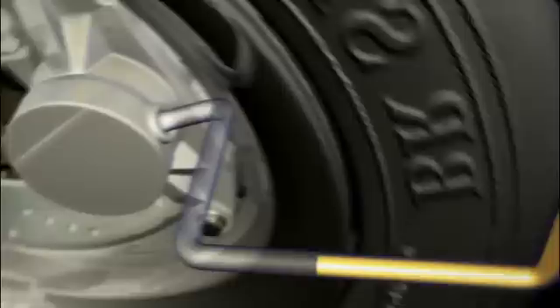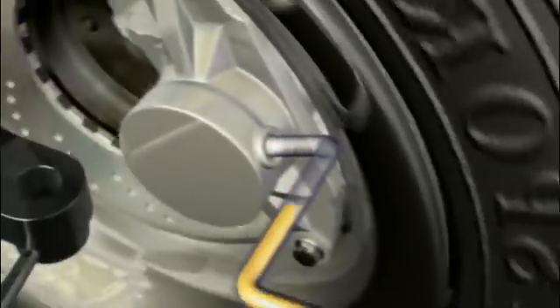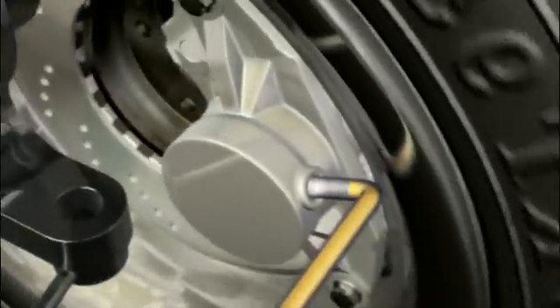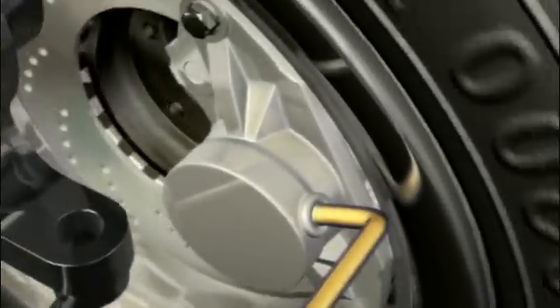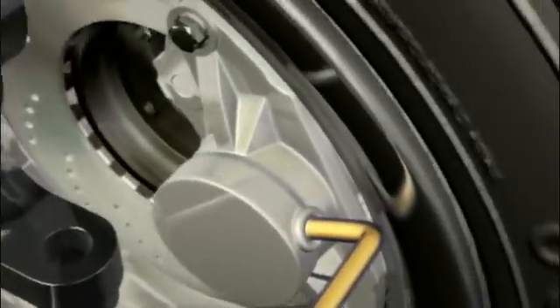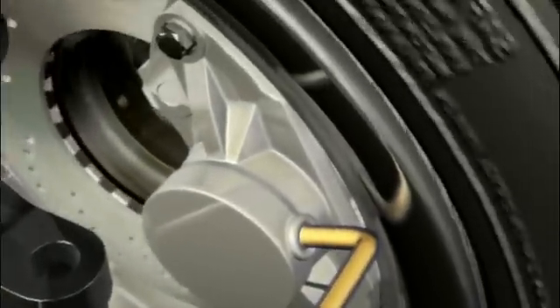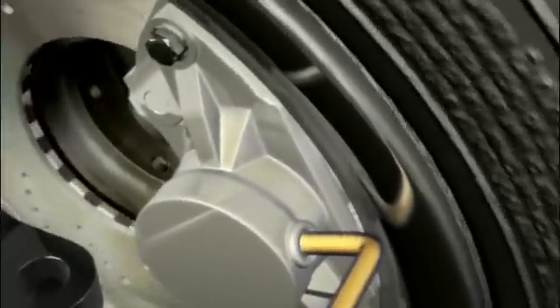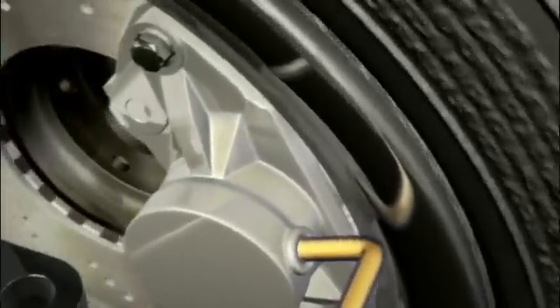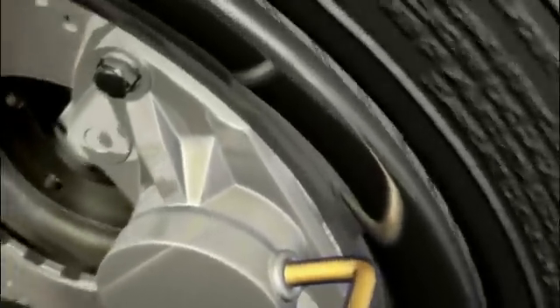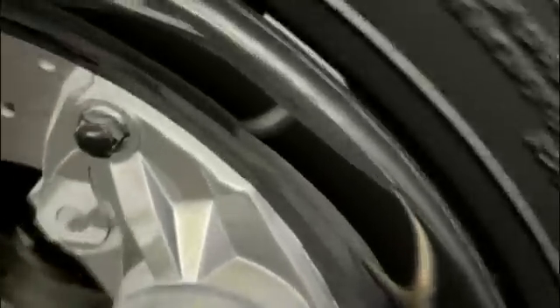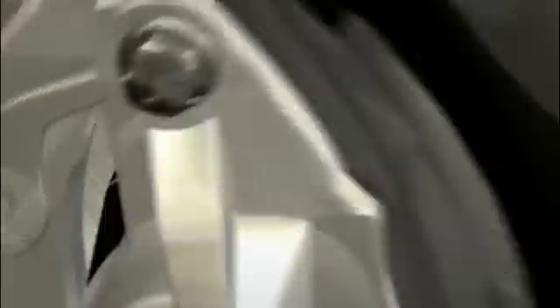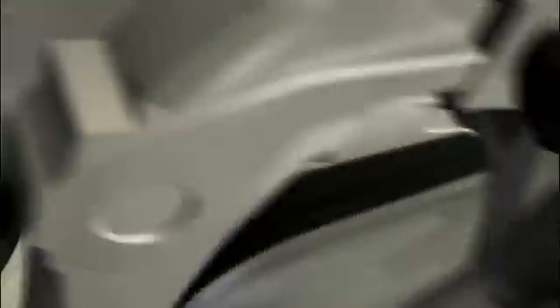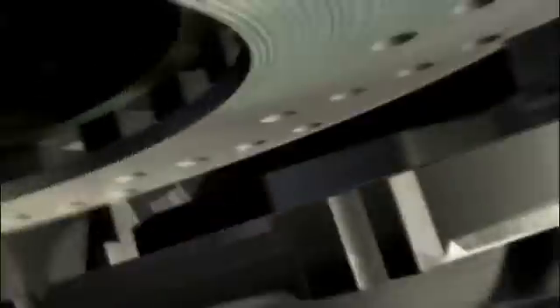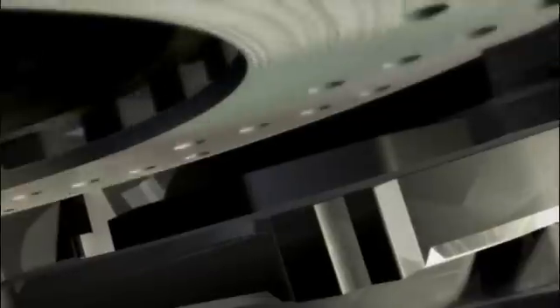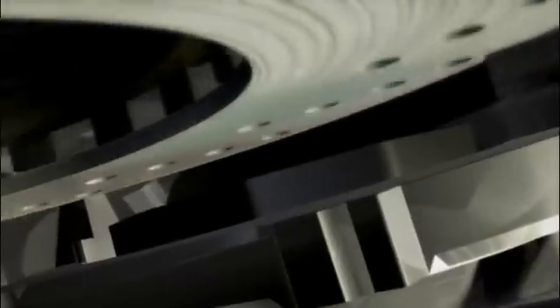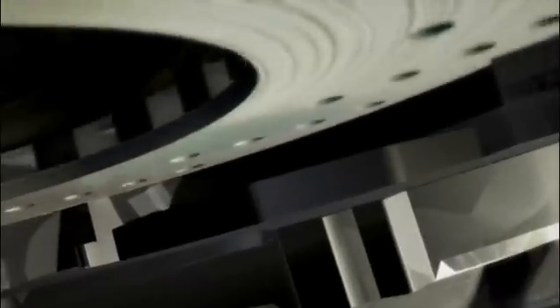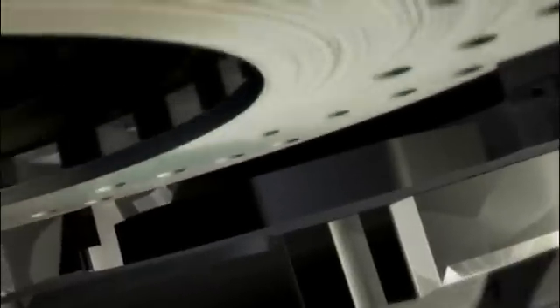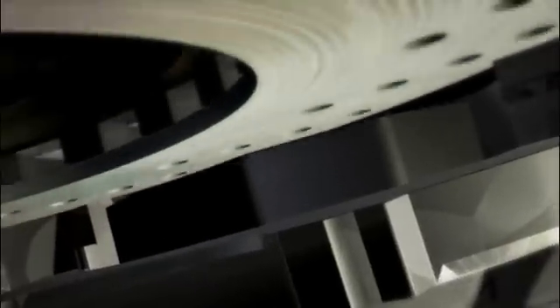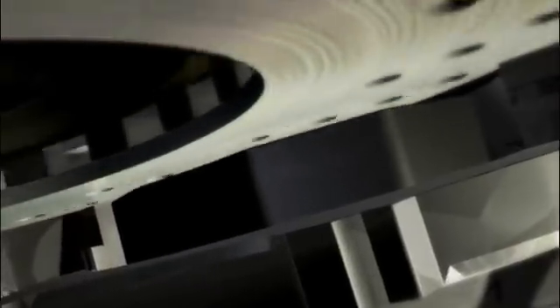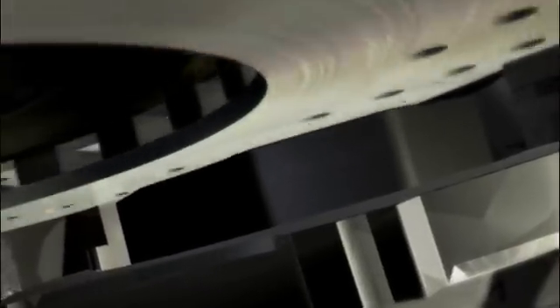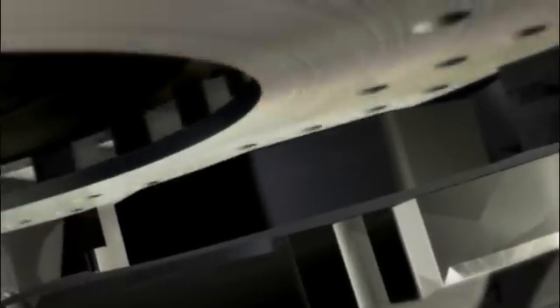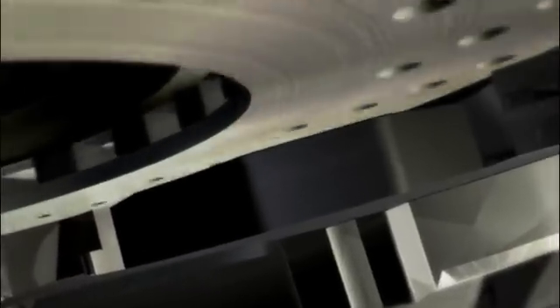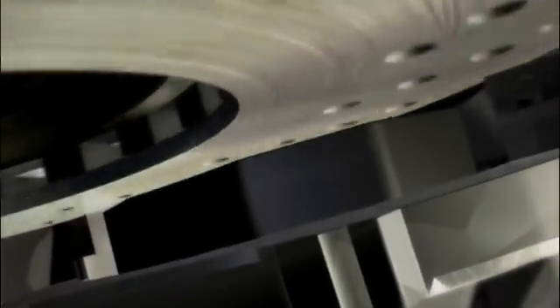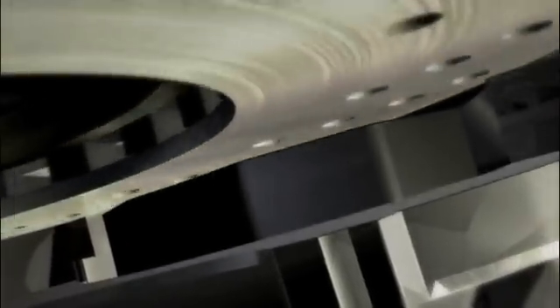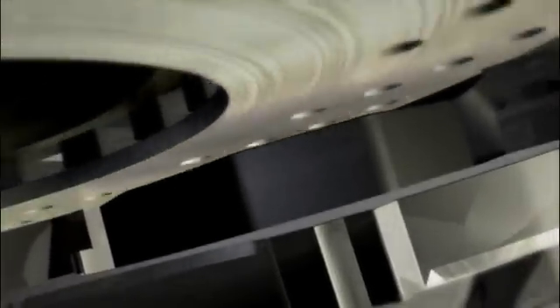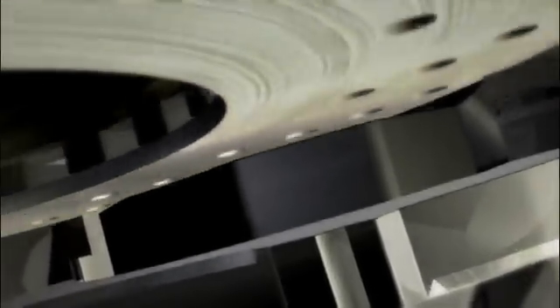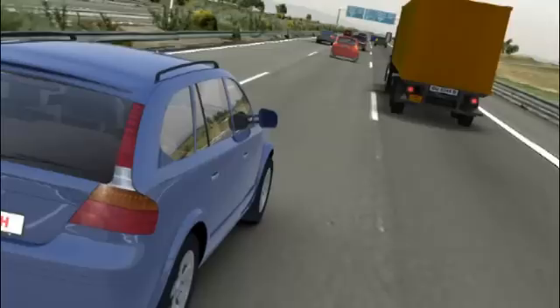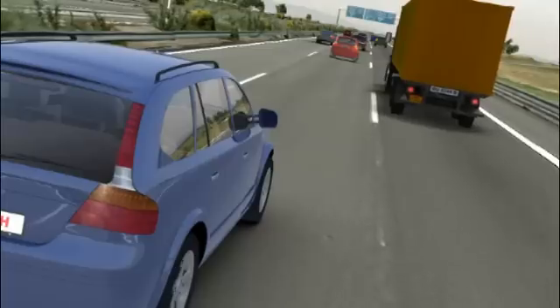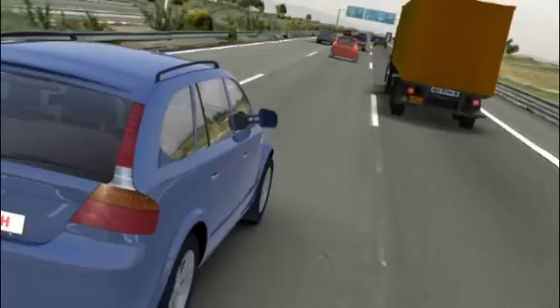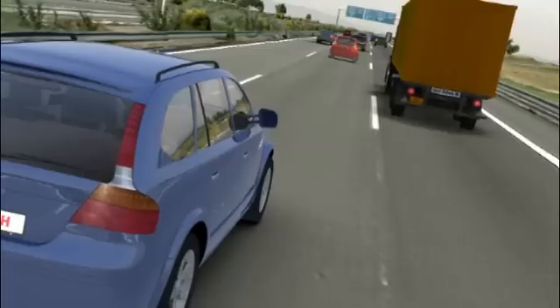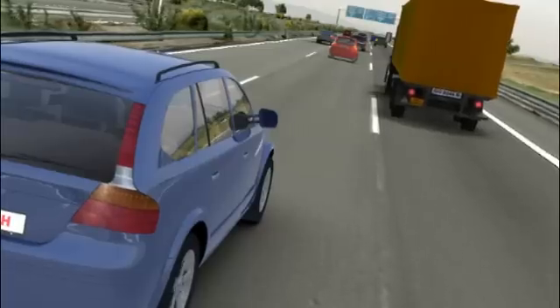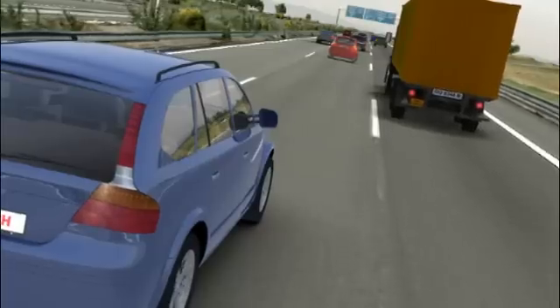This is done by increasing pressure in the system and moving the brake pad into position at the brake discs, without actually braking the vehicle.